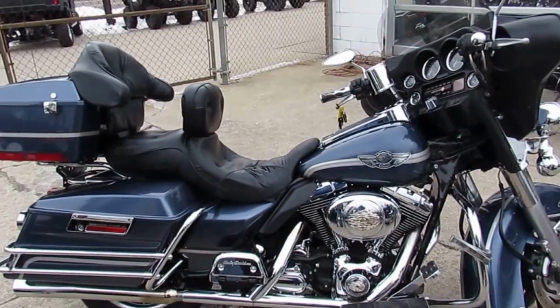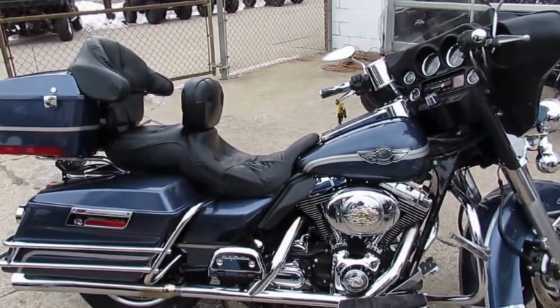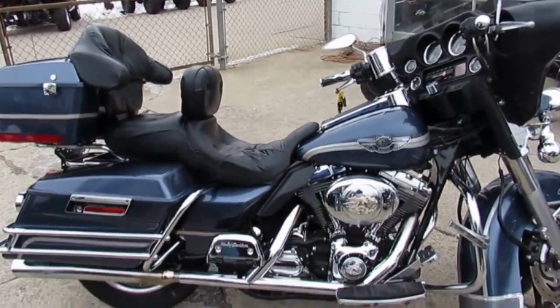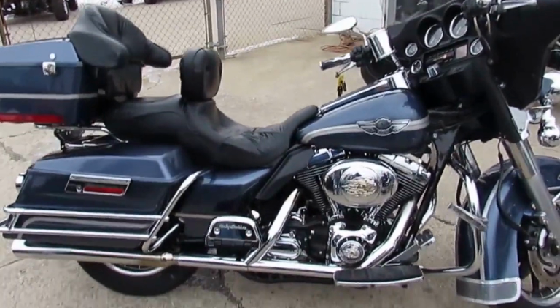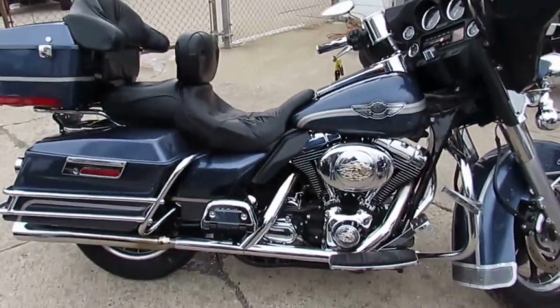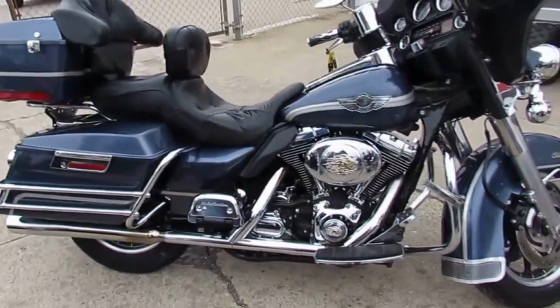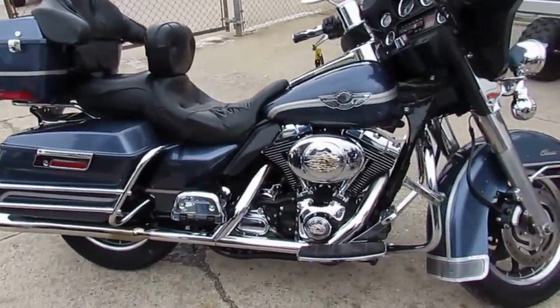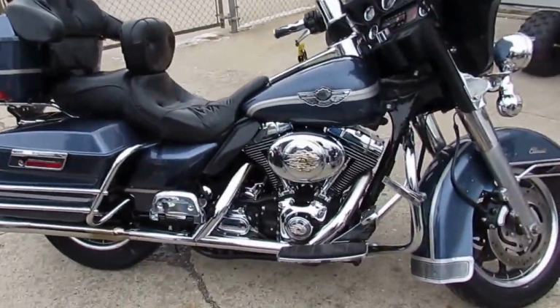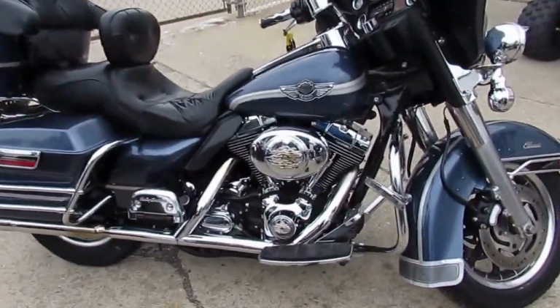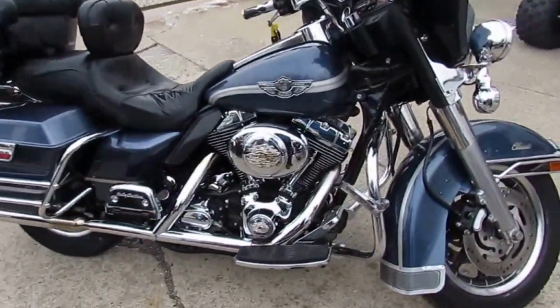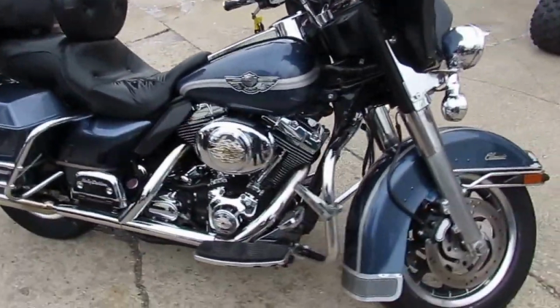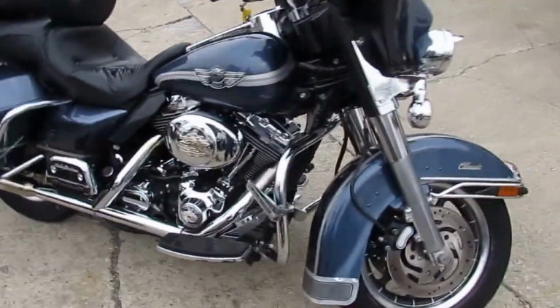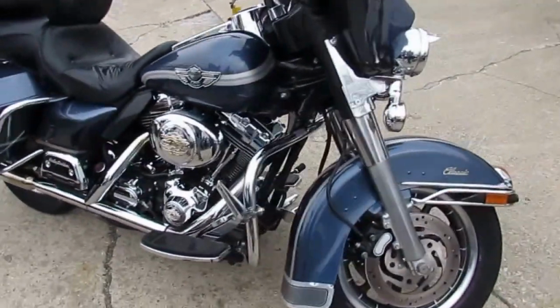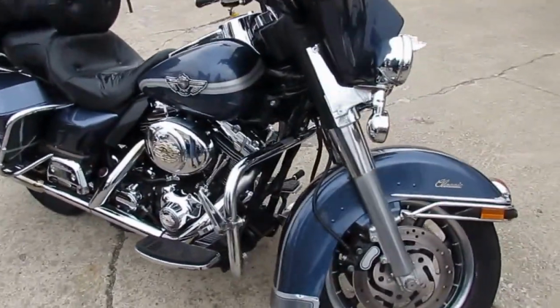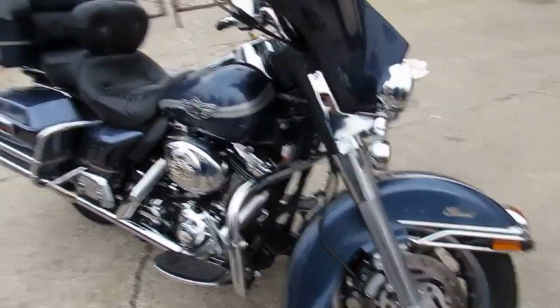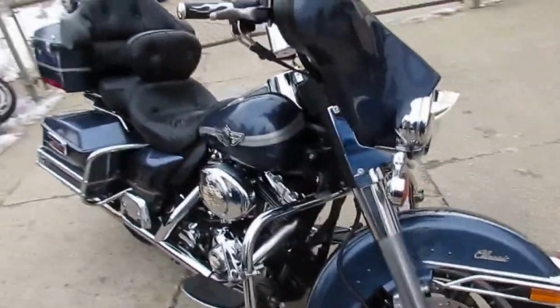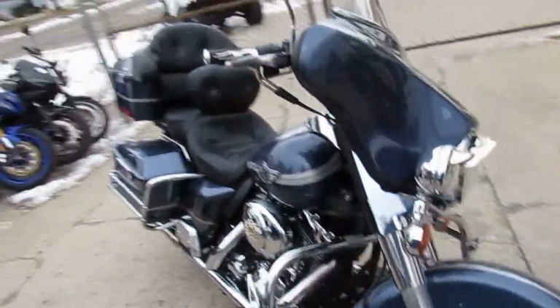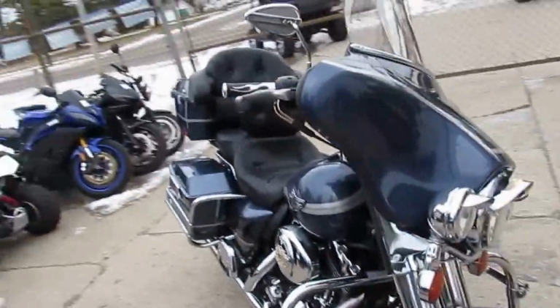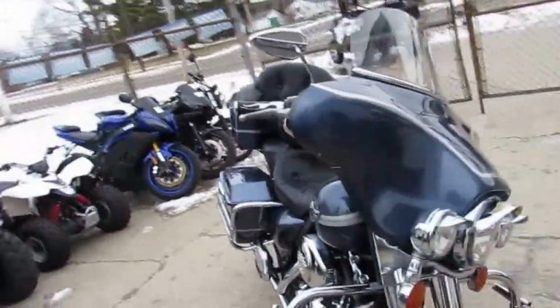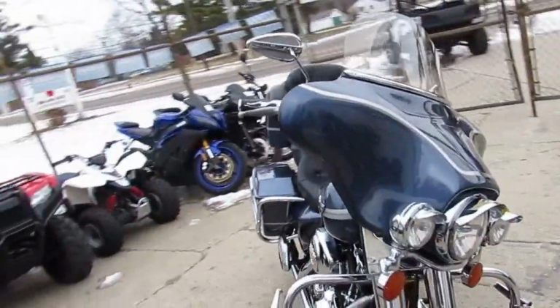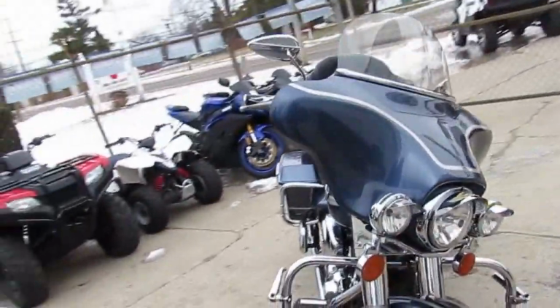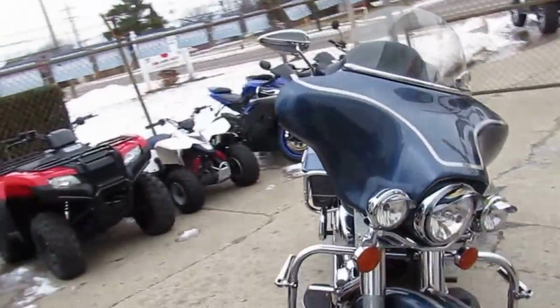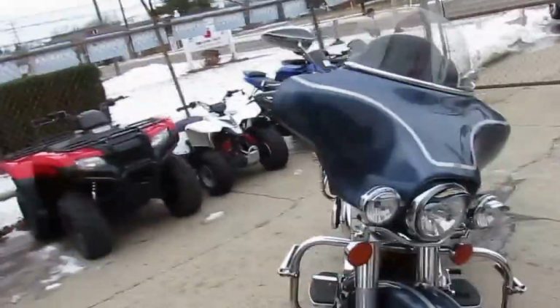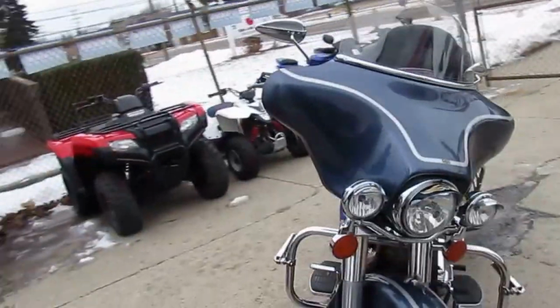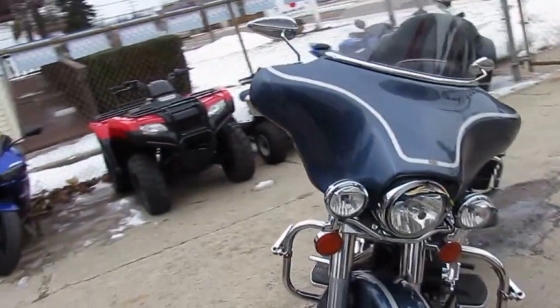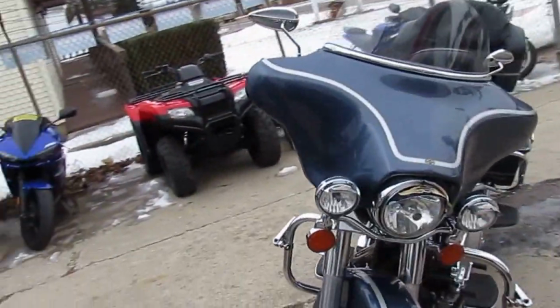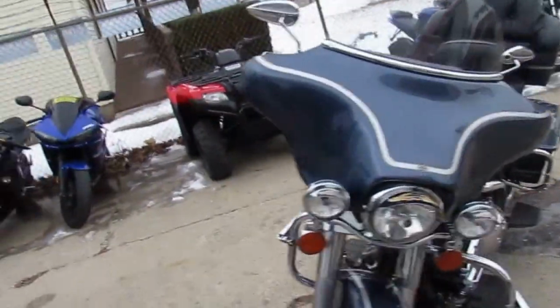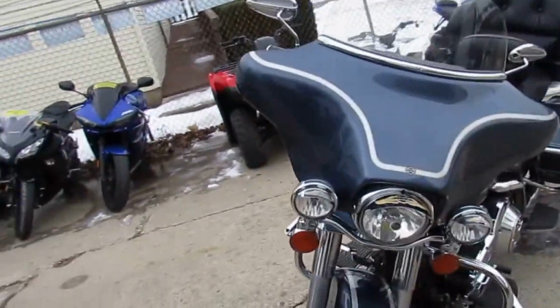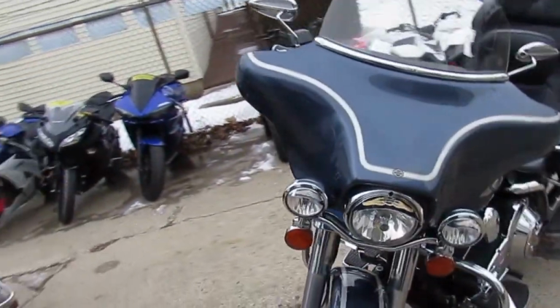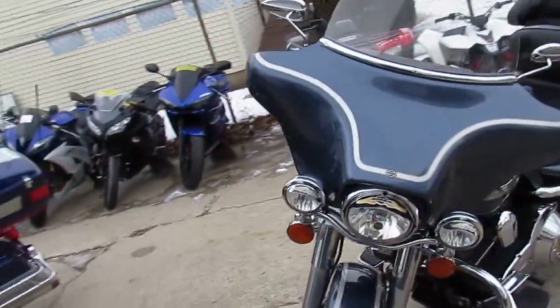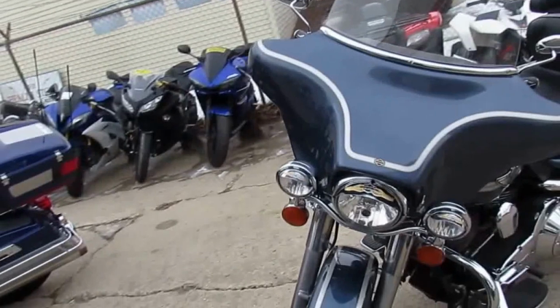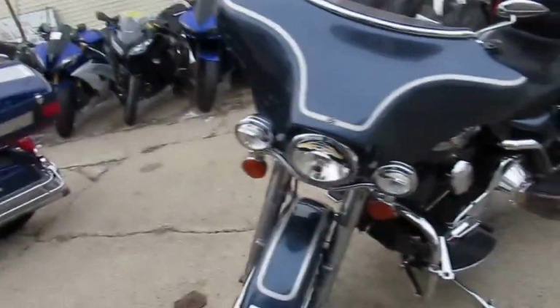Hey guys, it's Approval Powersports. We've got over 250 used Harleys in and we're doing a video on a great one today. It's an anniversary edition, 2003. It's the 100th anniversary — make sure you guys get that.